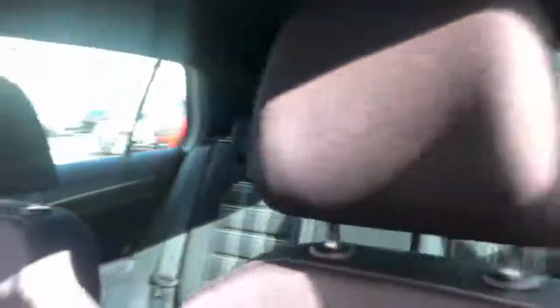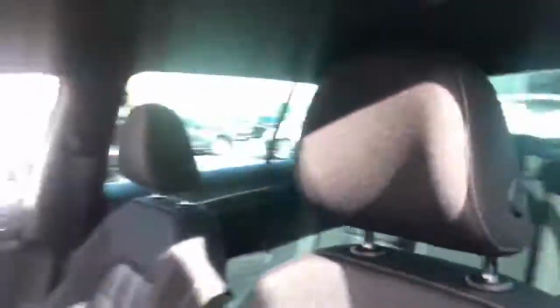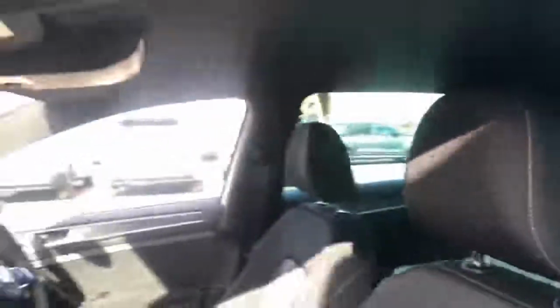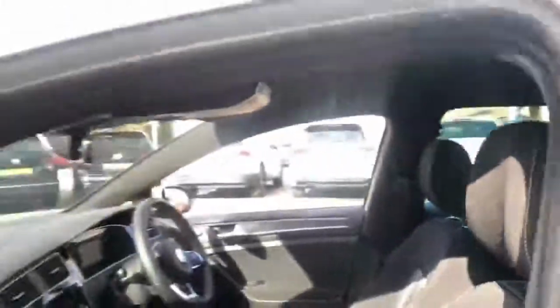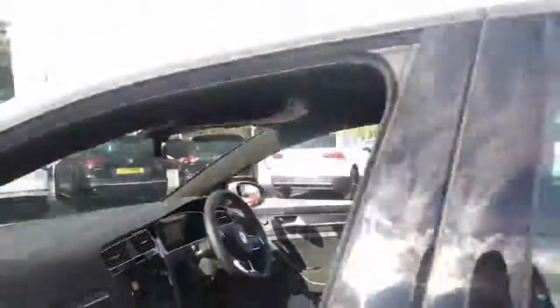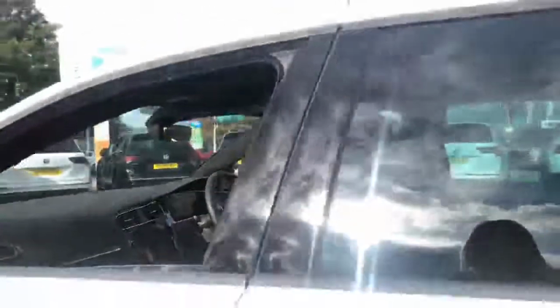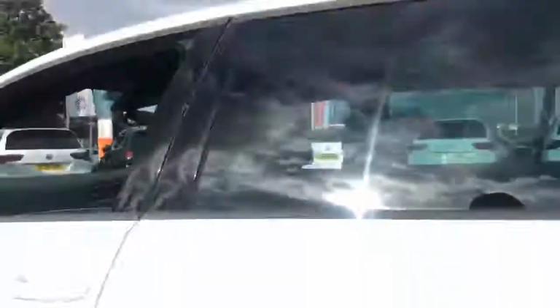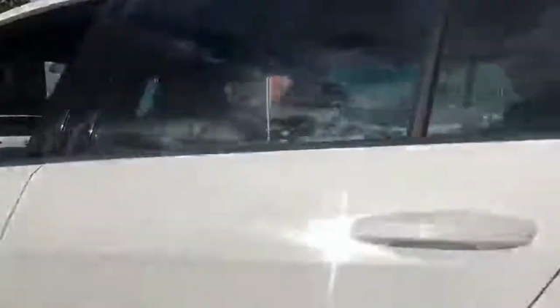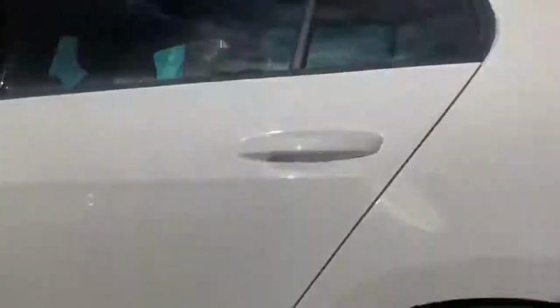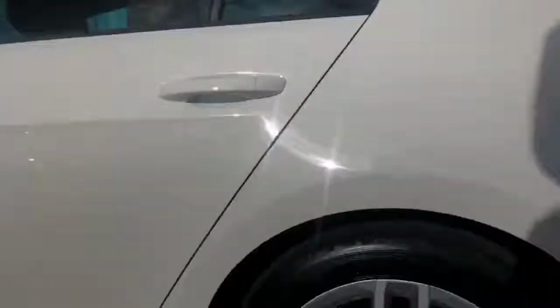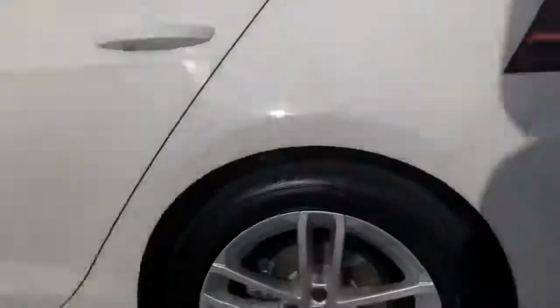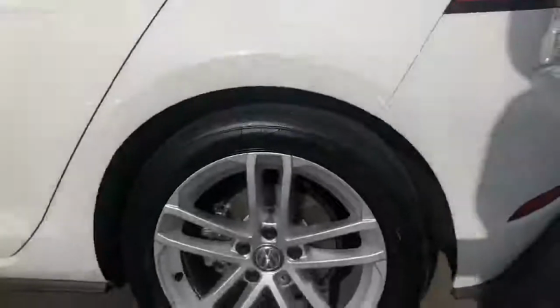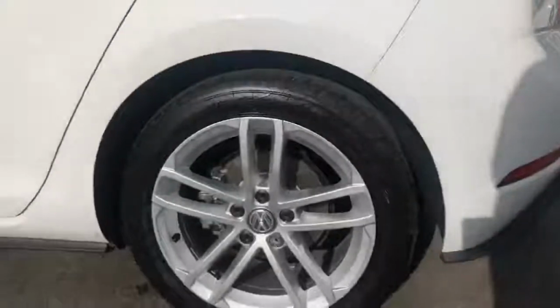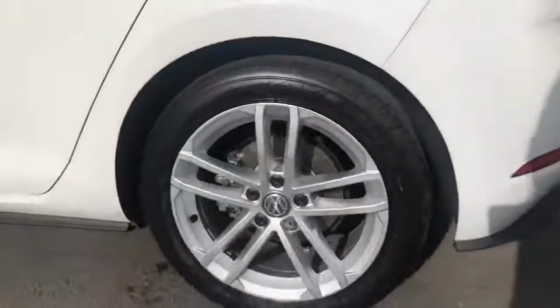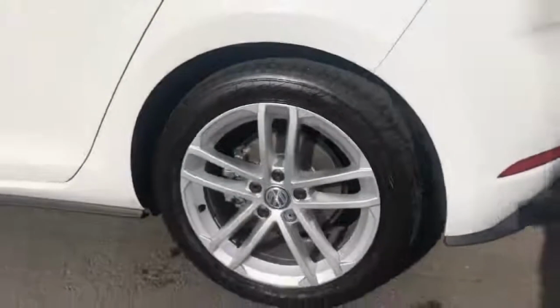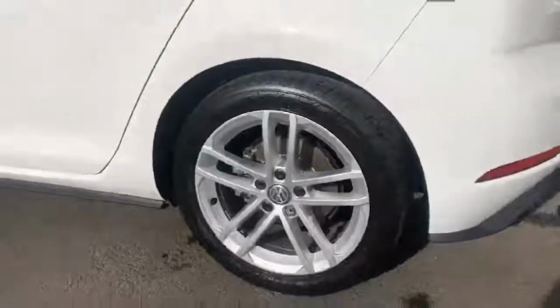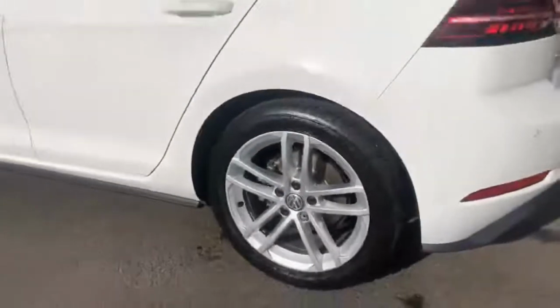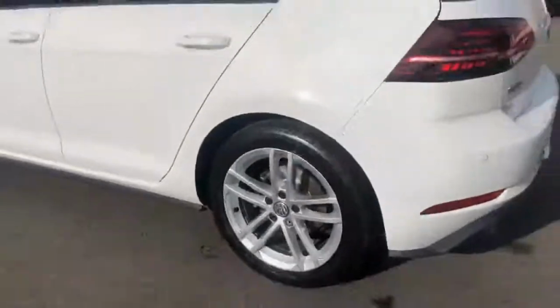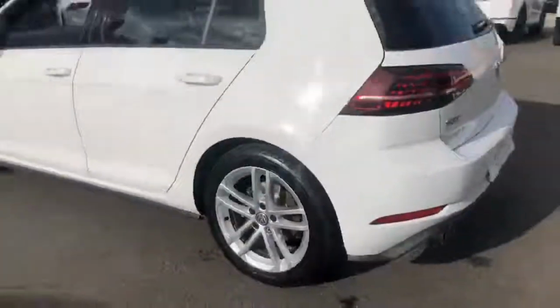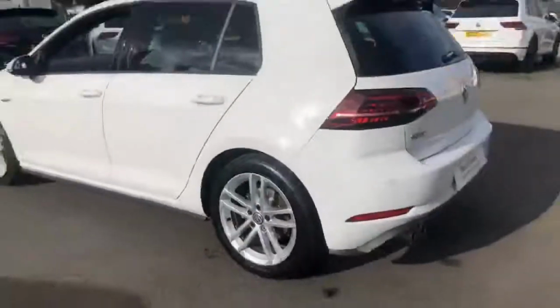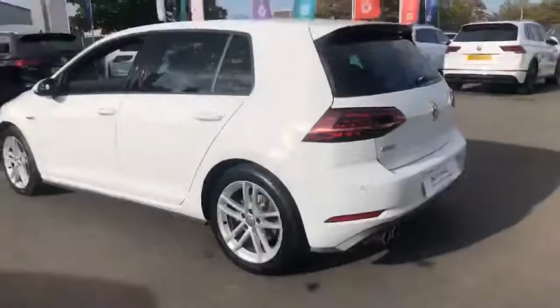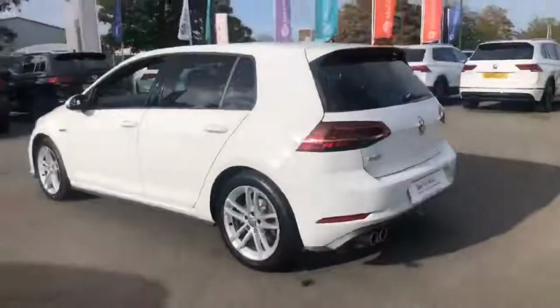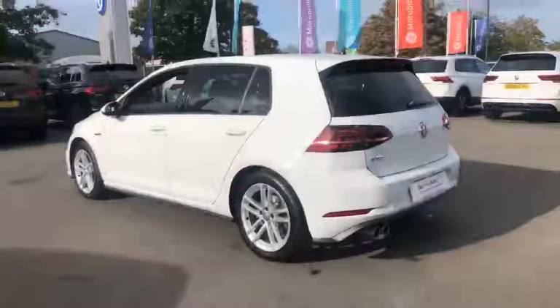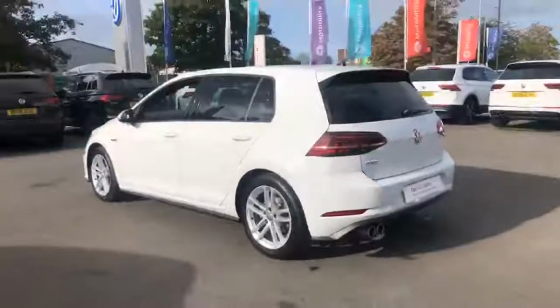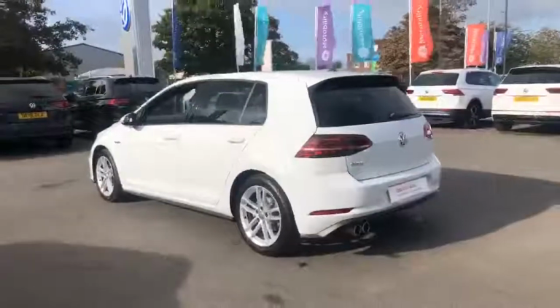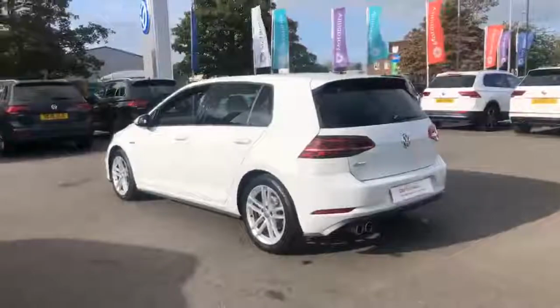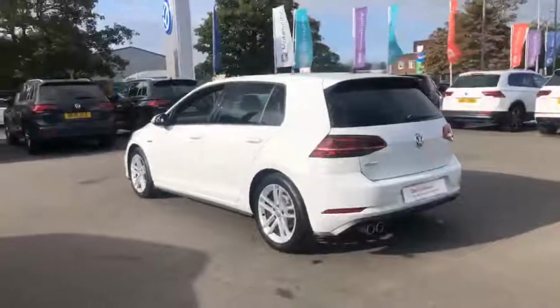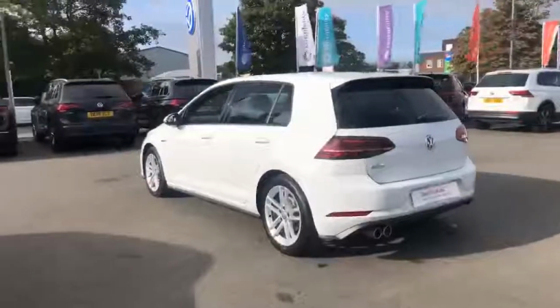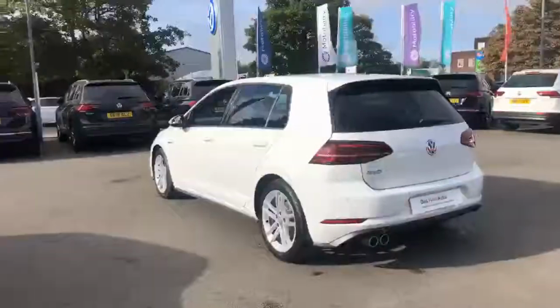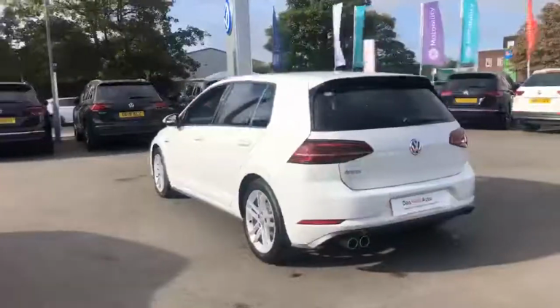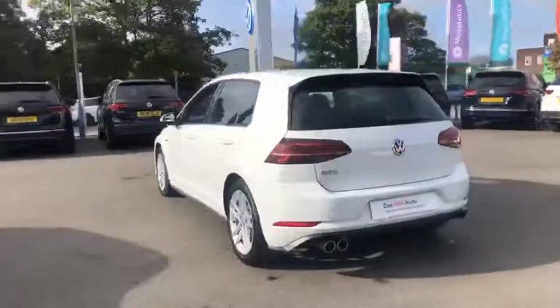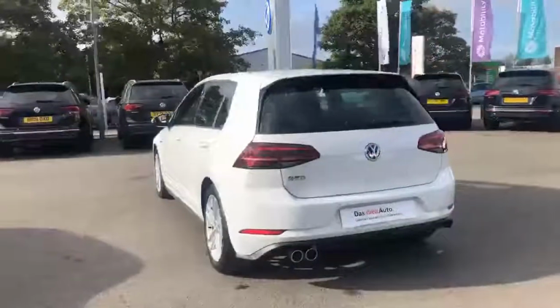These benefits range from our skilled Volkswagen-trained technicians carrying out a thorough workshop and test drive inspection before you buy the car, to an unlimited mileage warranty covering you for 12 months.